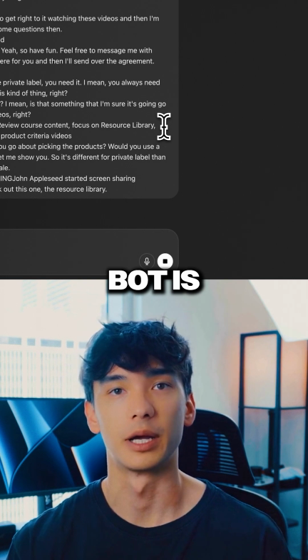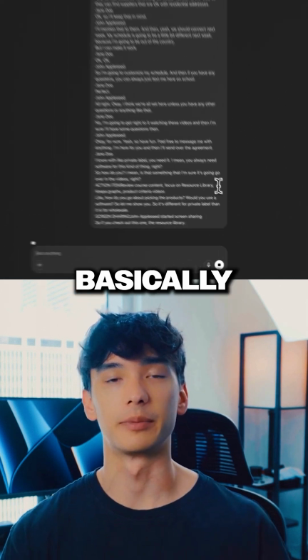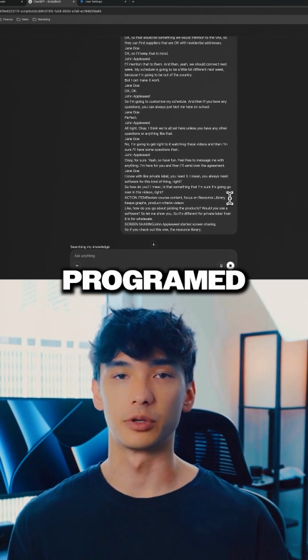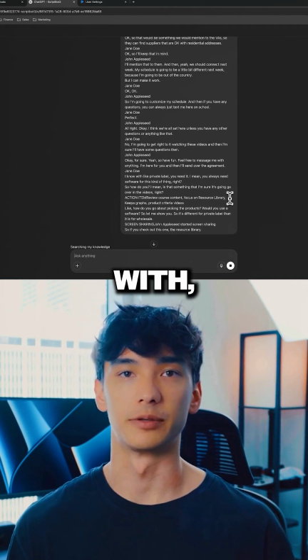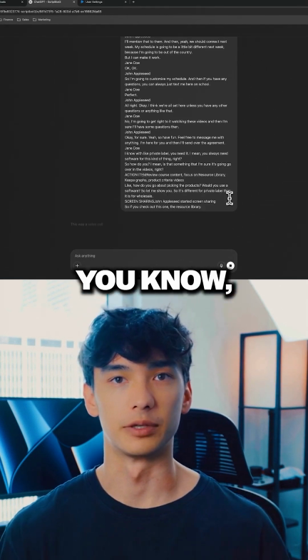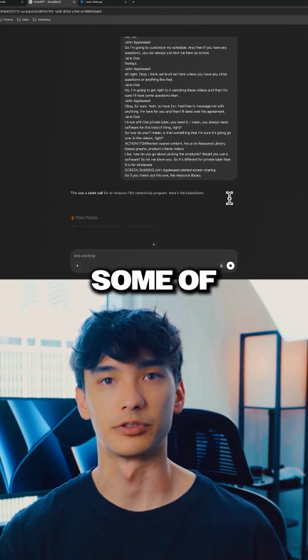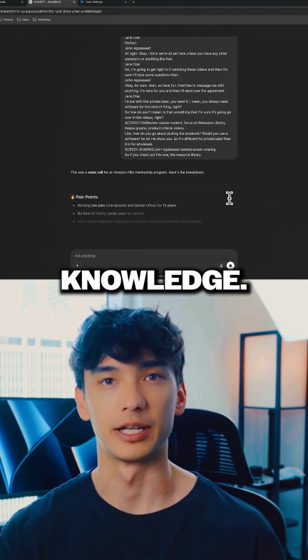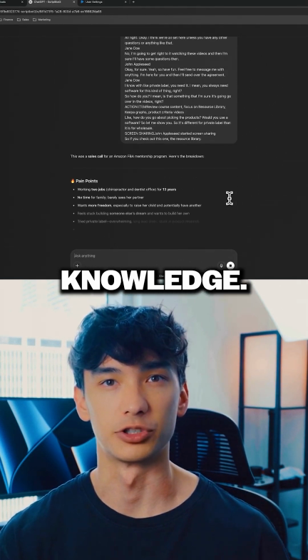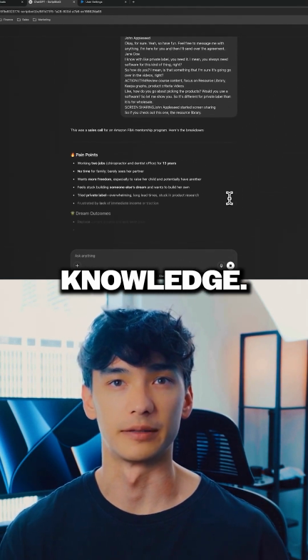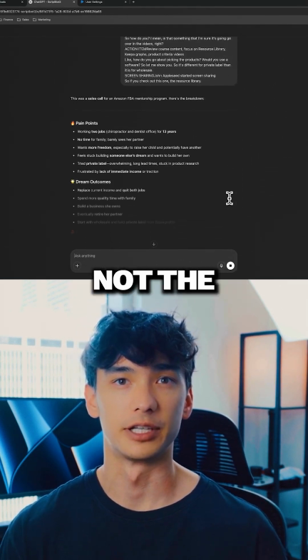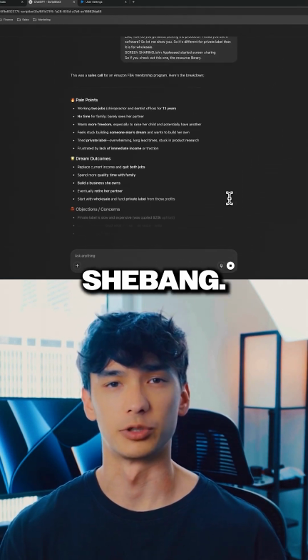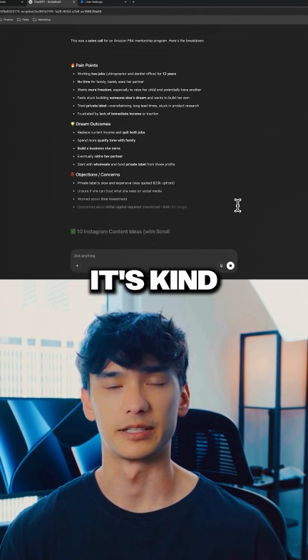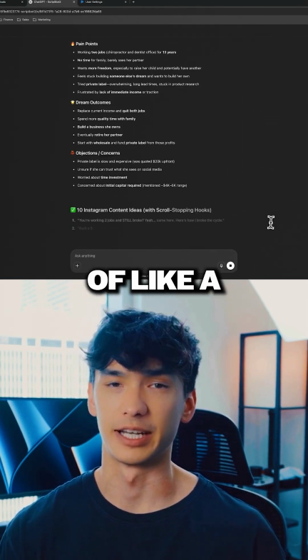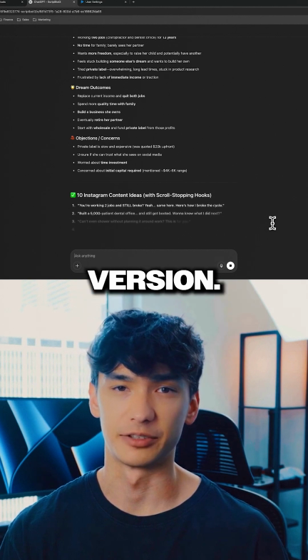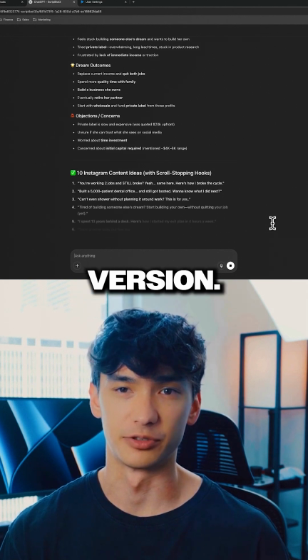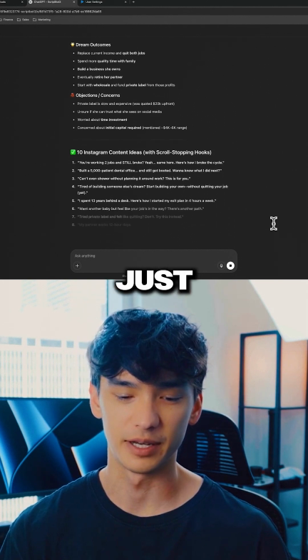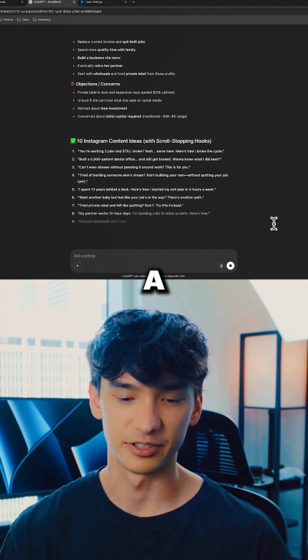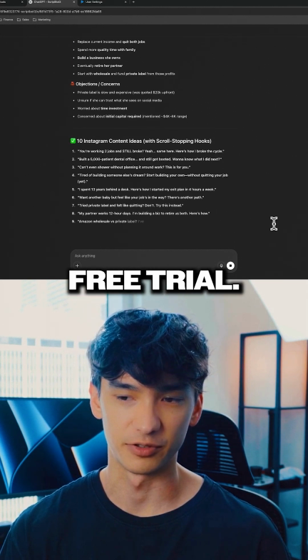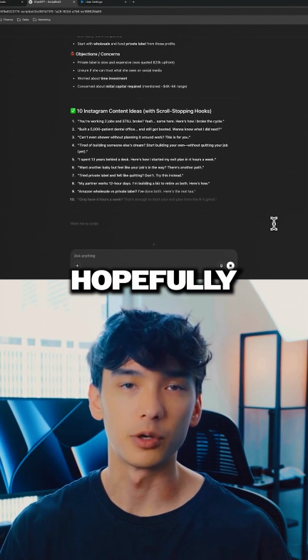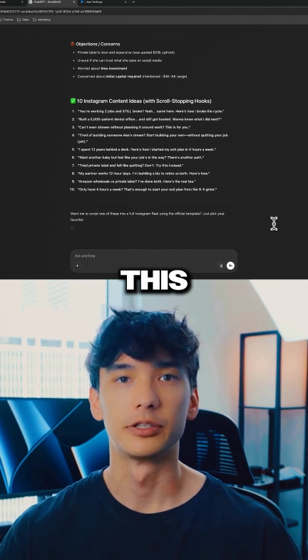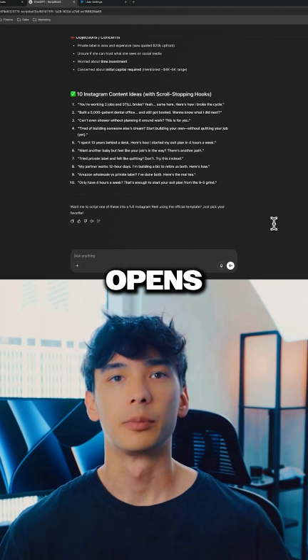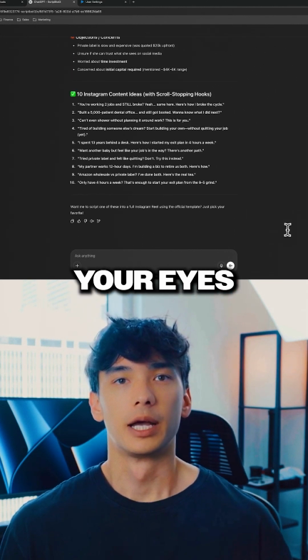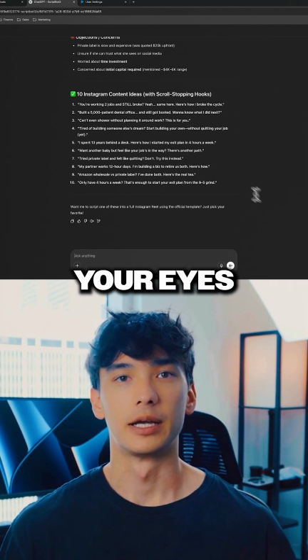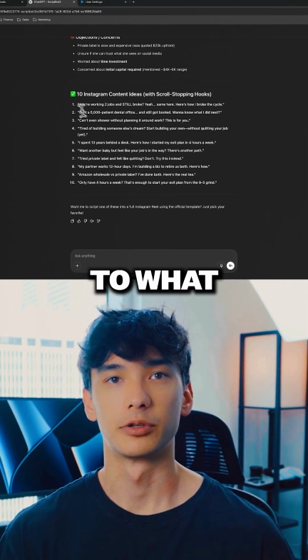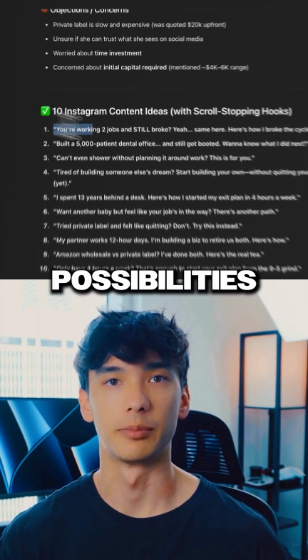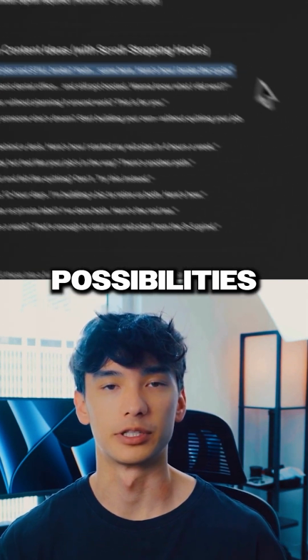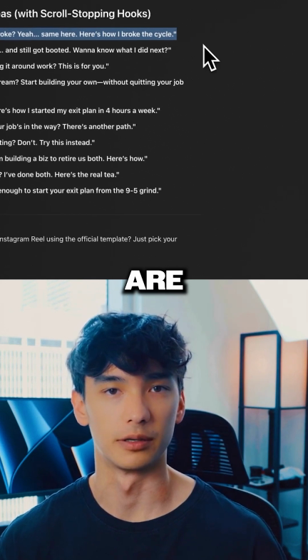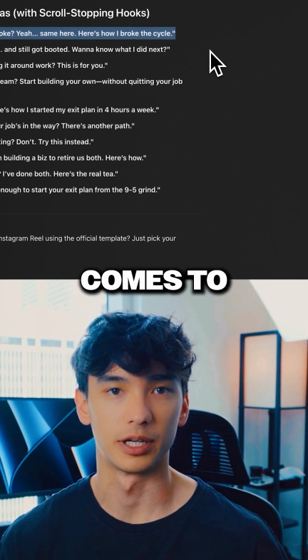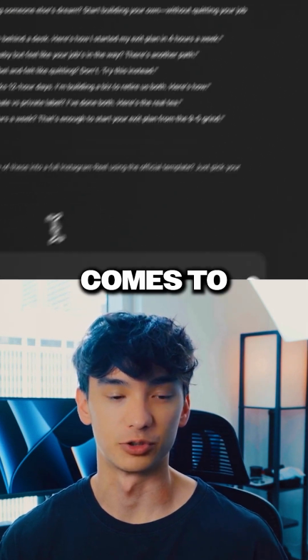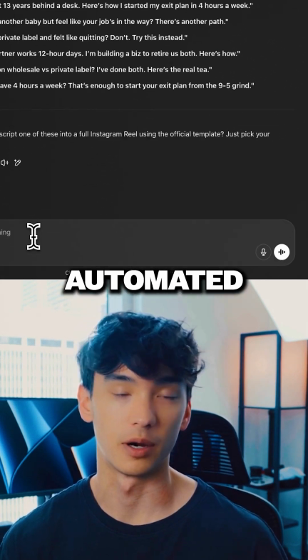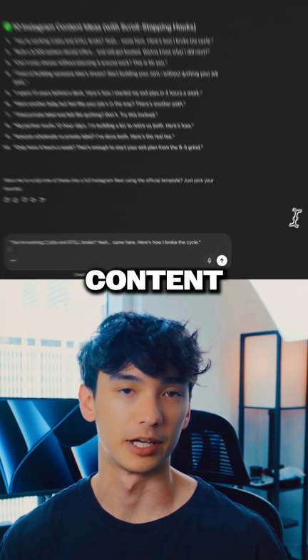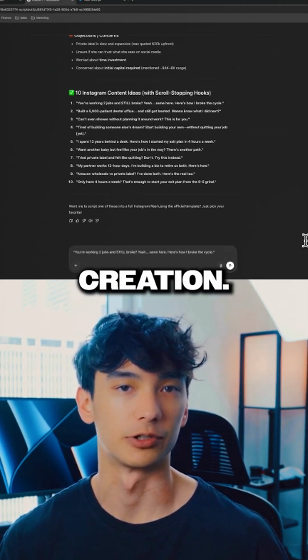This bot is basically programmed with some of my knowledge — it's not the whole shebang, it's kind of like a light version, just a free trial. But hopefully this opens your eyes to what the possibilities are when it comes to automated content creation.